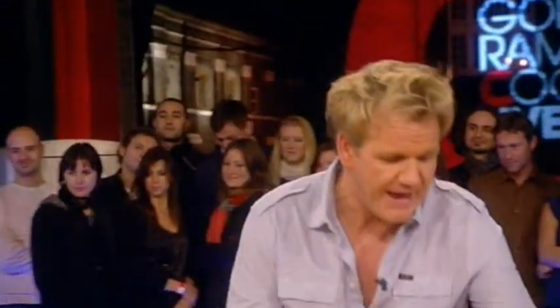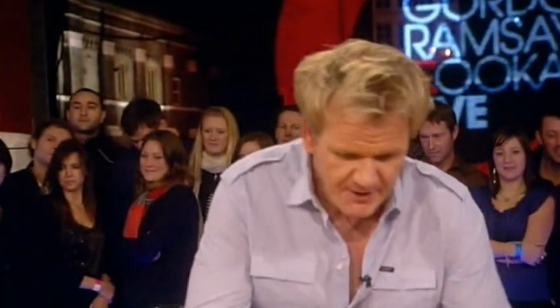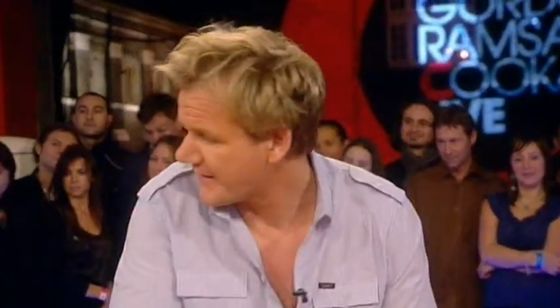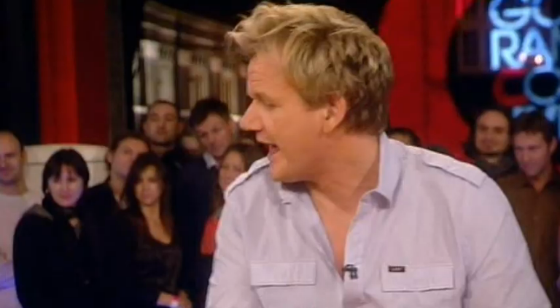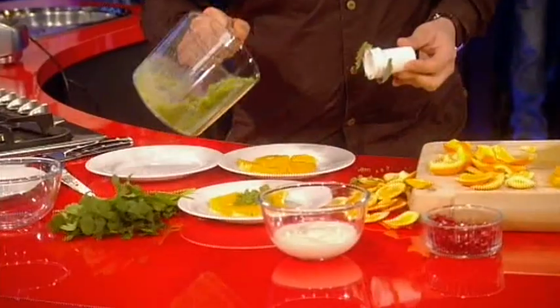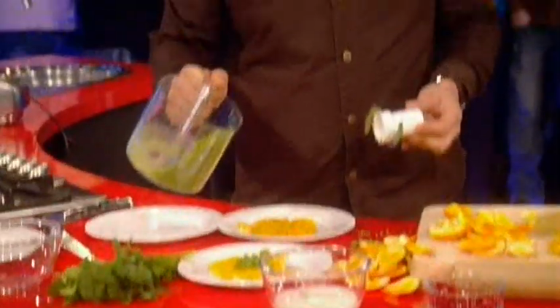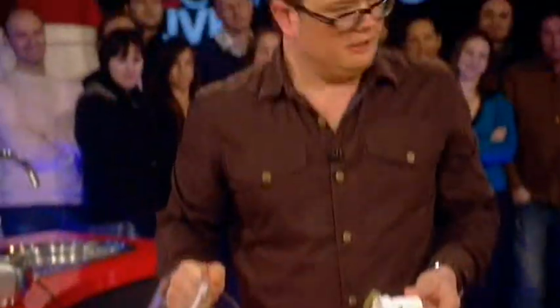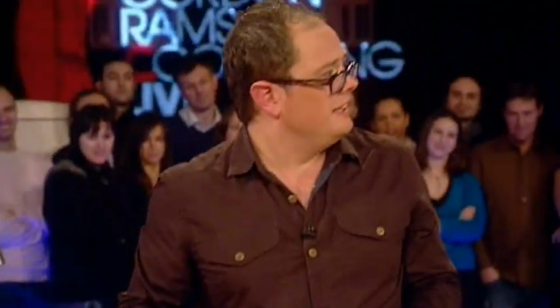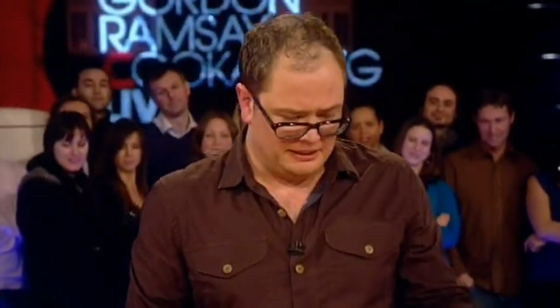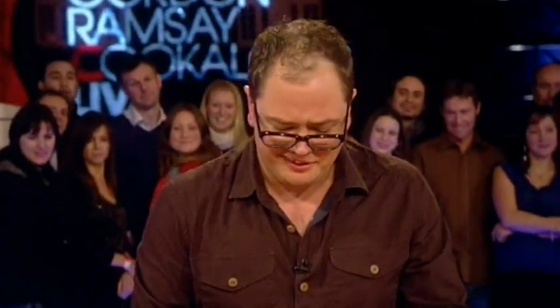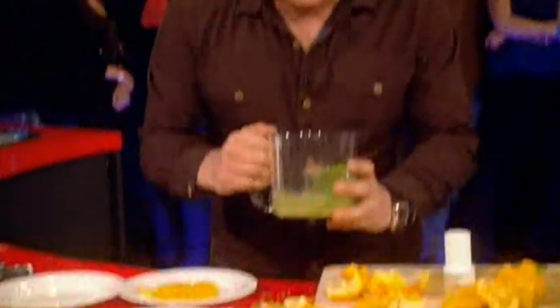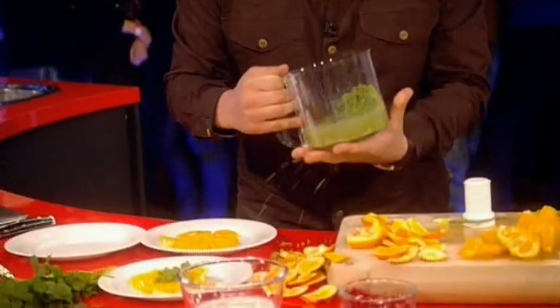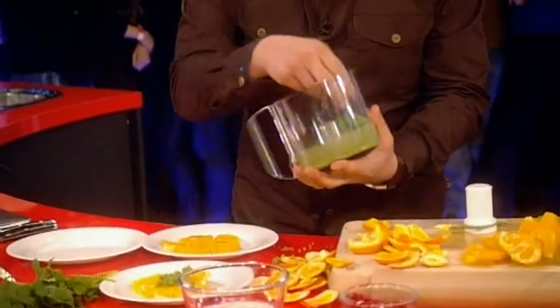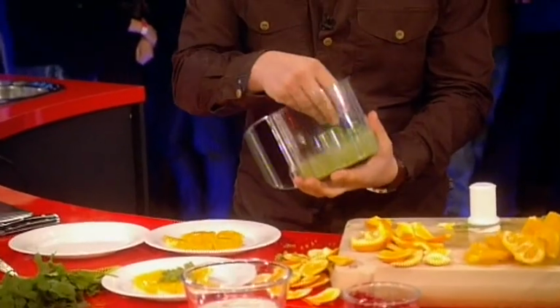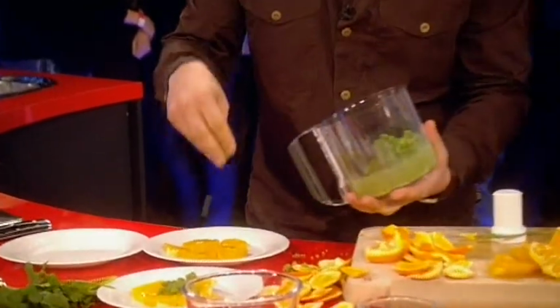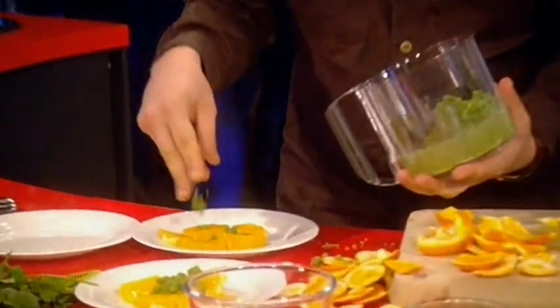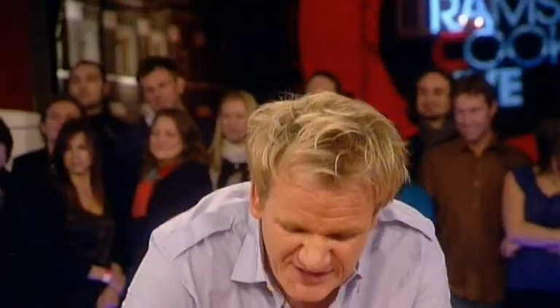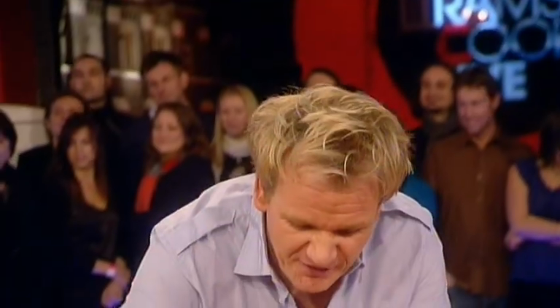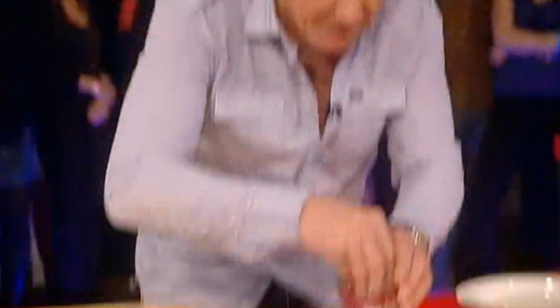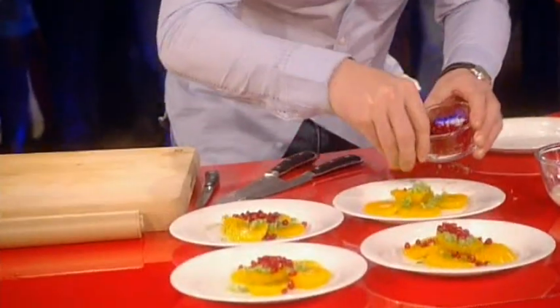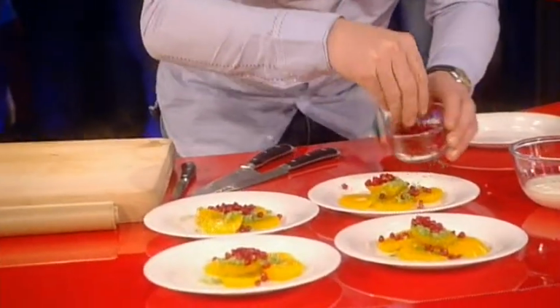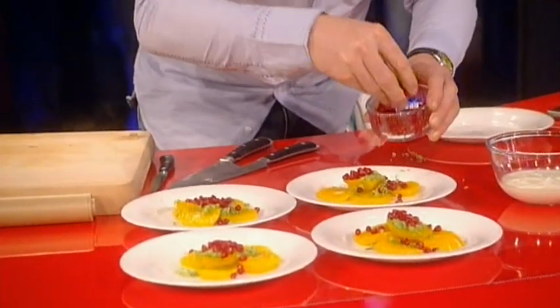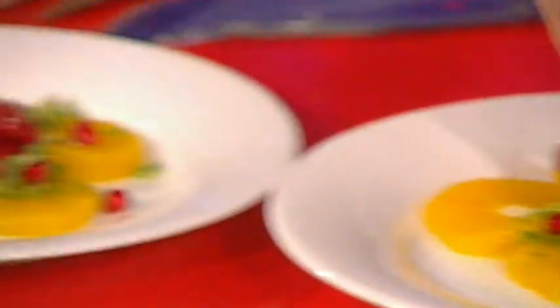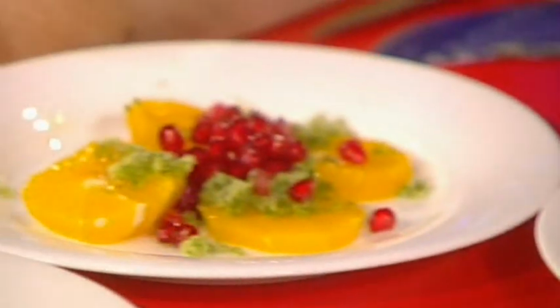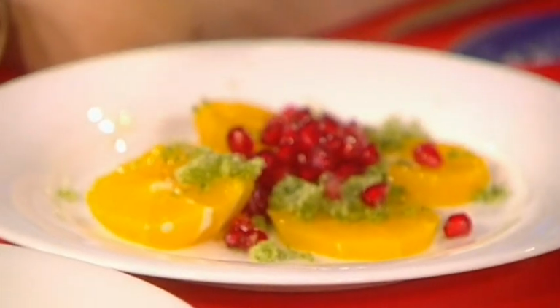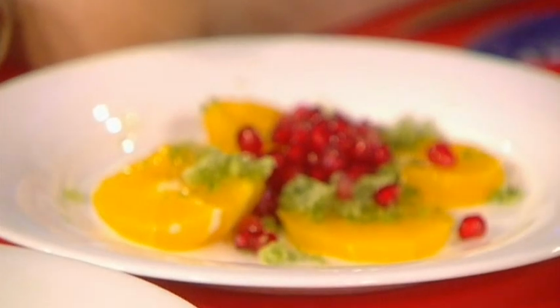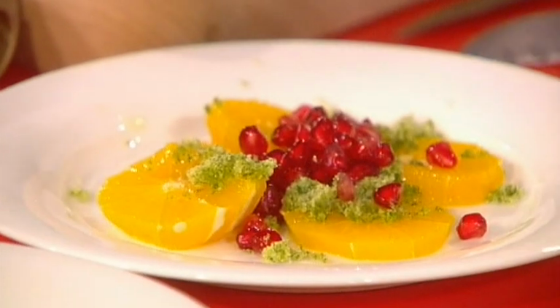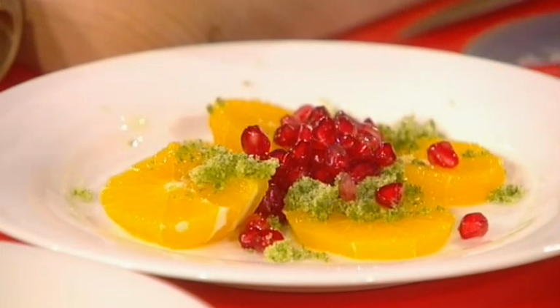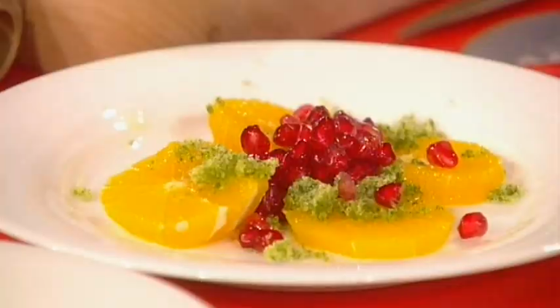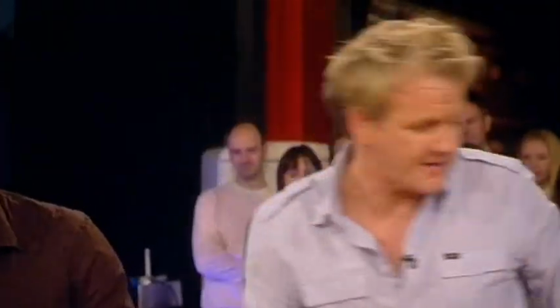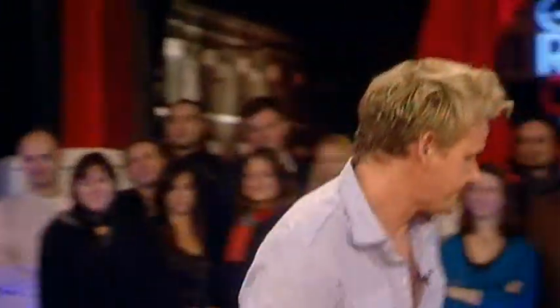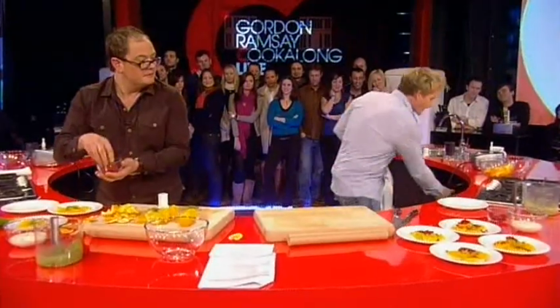Now, pomegranate — Alan, use your fingers. Pomegranates on top. Mmm, nice, it's a nice crunch. The pomegranate juice is delicious with the oranges. Pomegranates on. Well done.